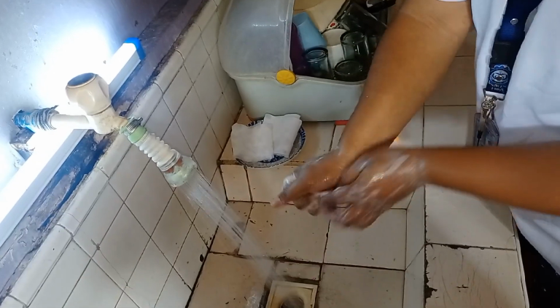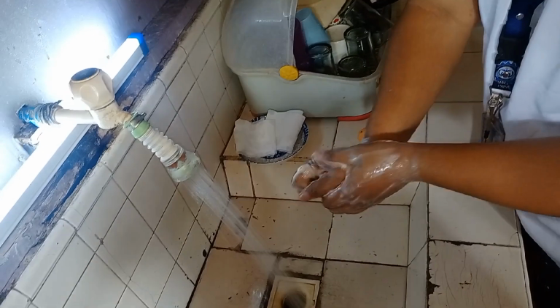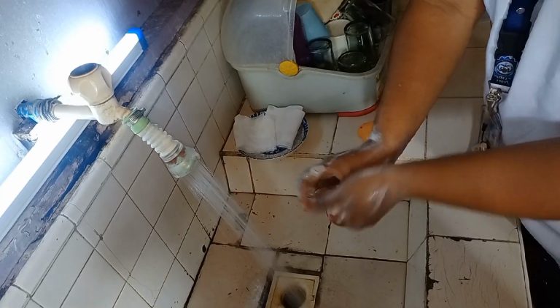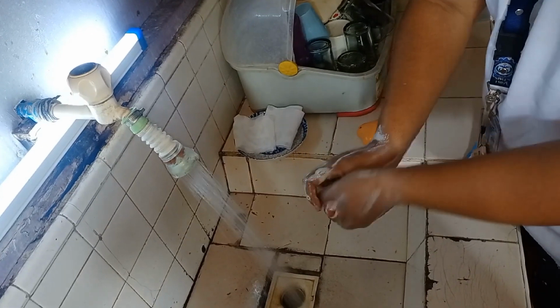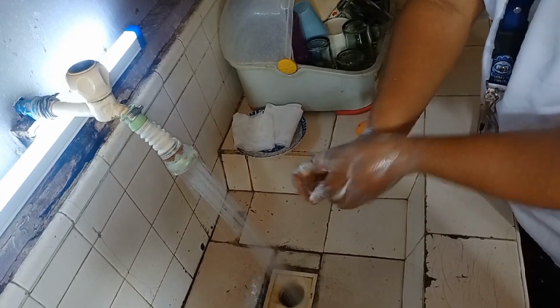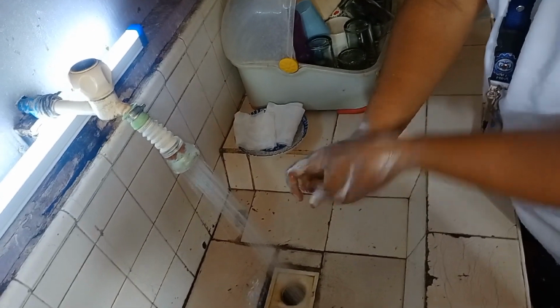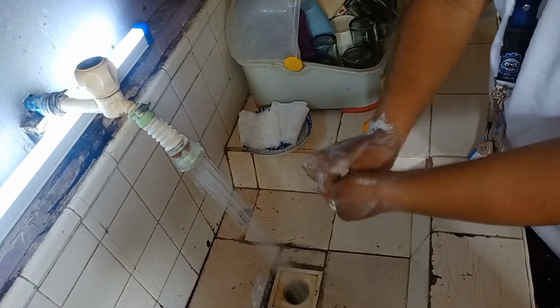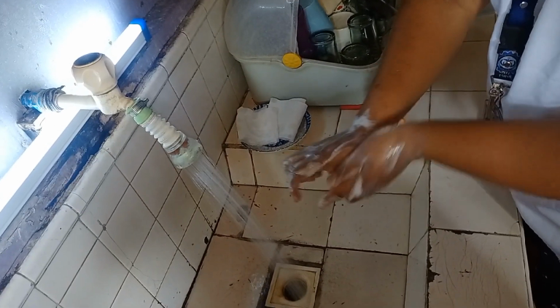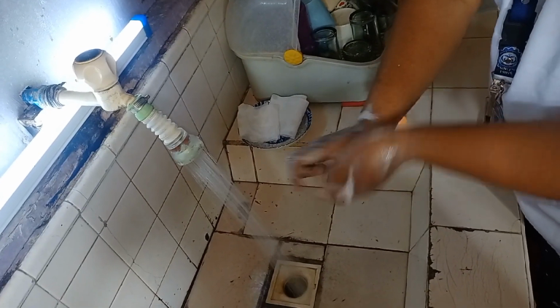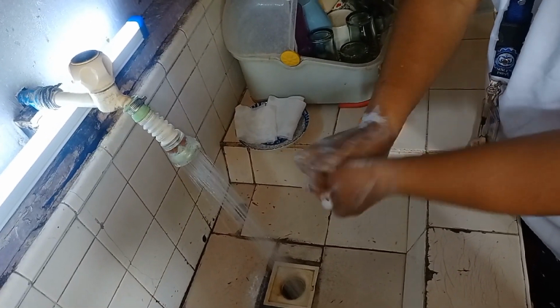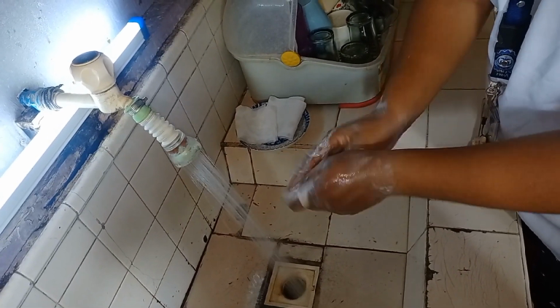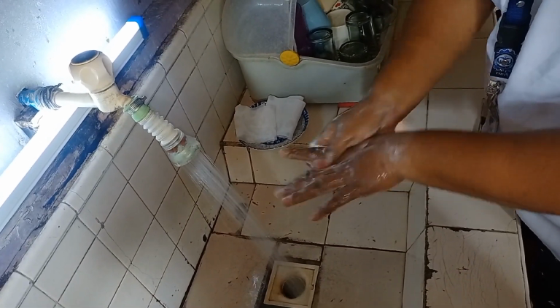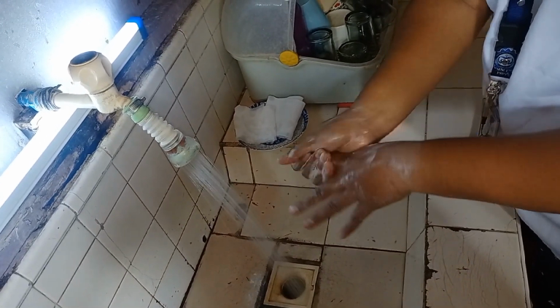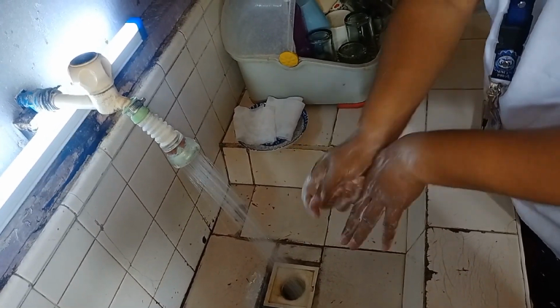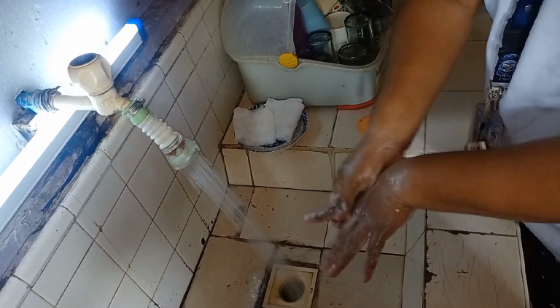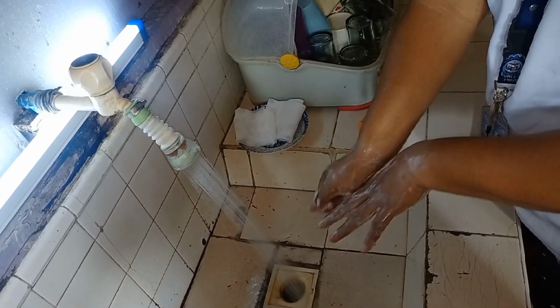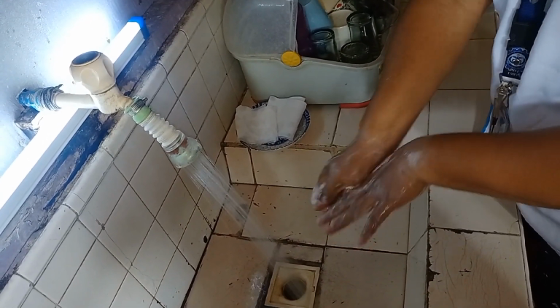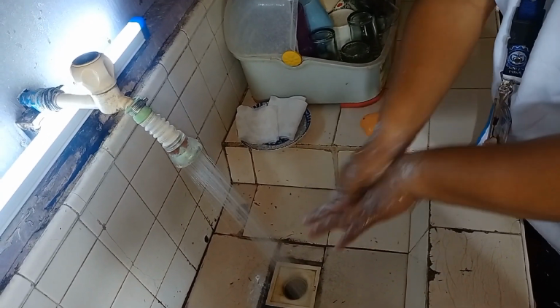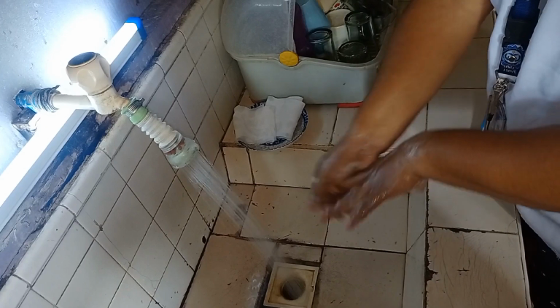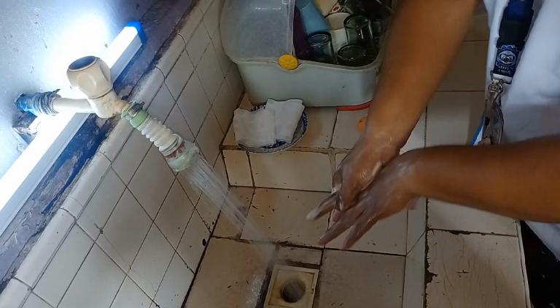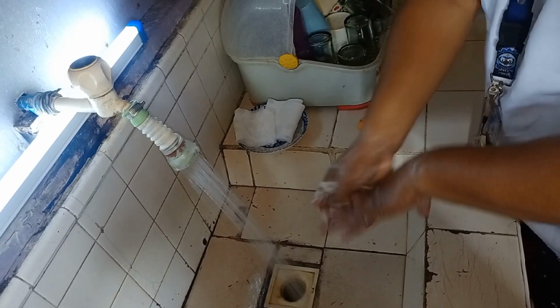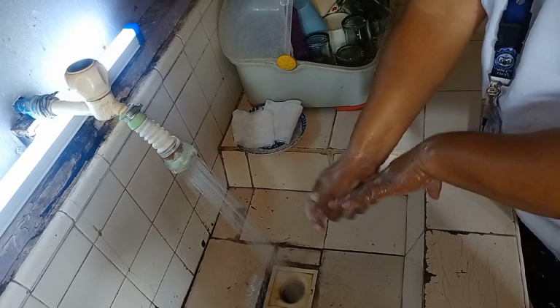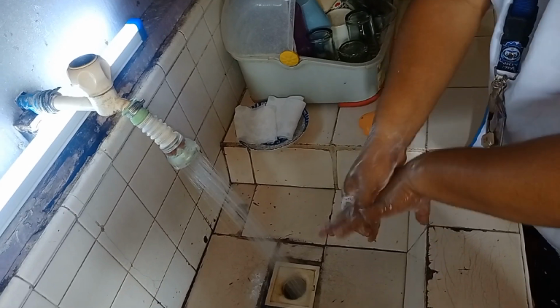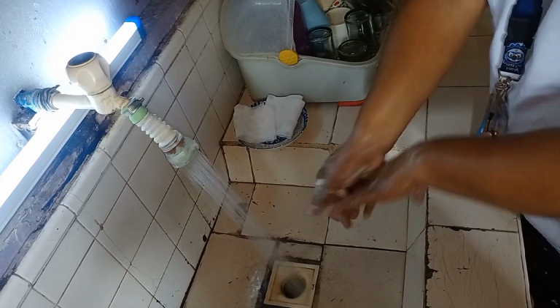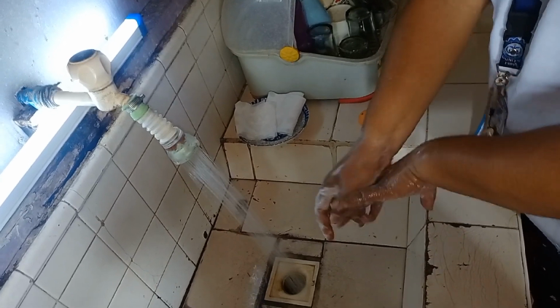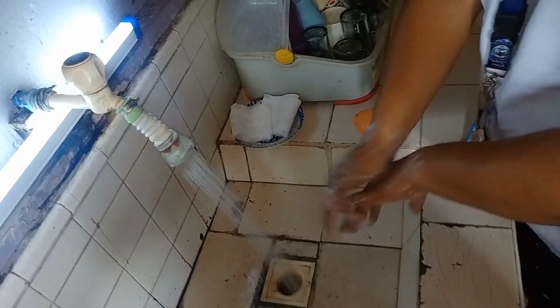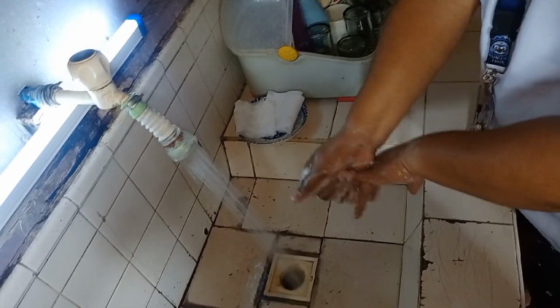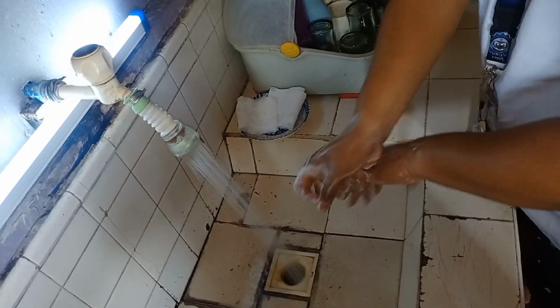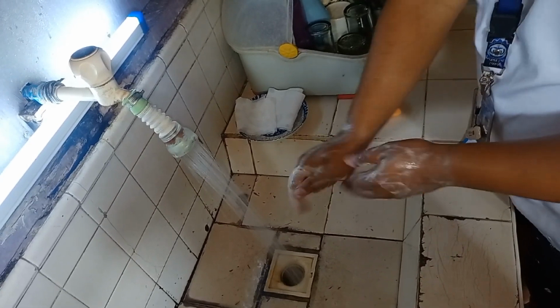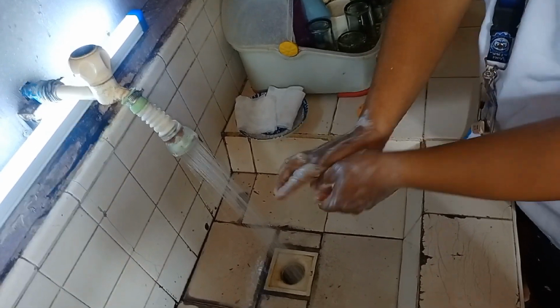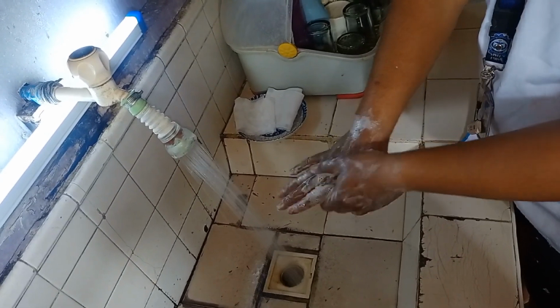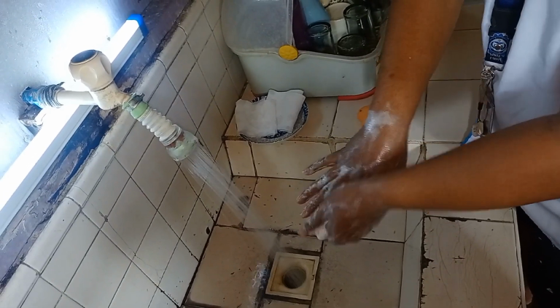Wash your thumb on the other hand, and also your fingers — all your fingers — and do the same to the other hand.